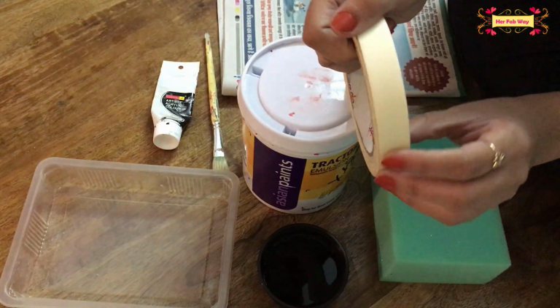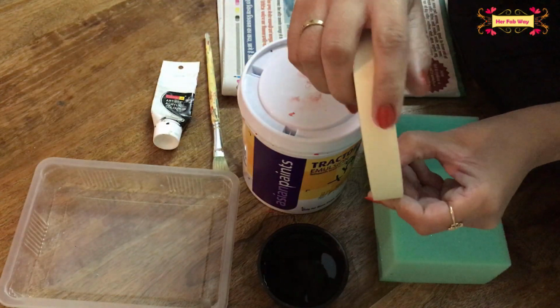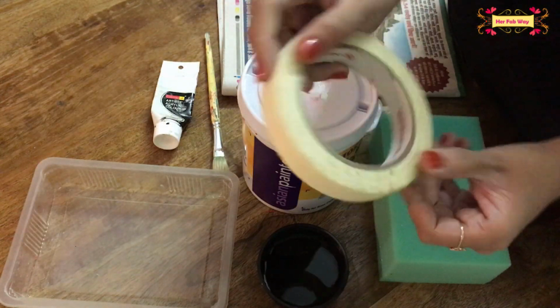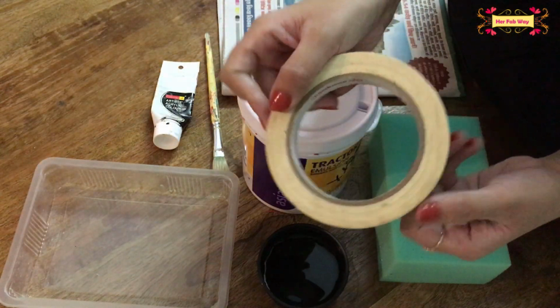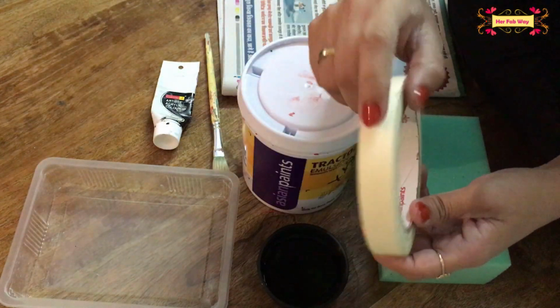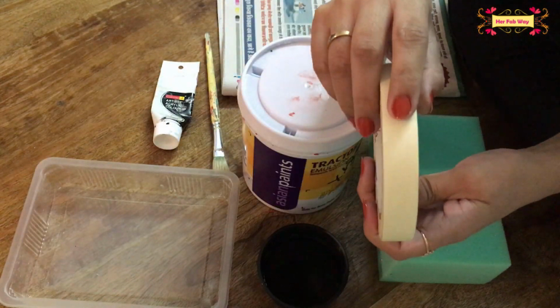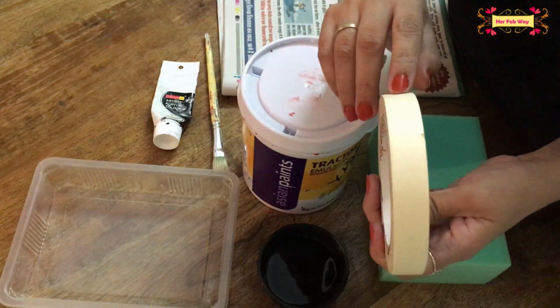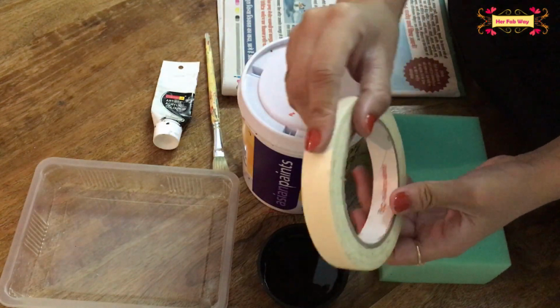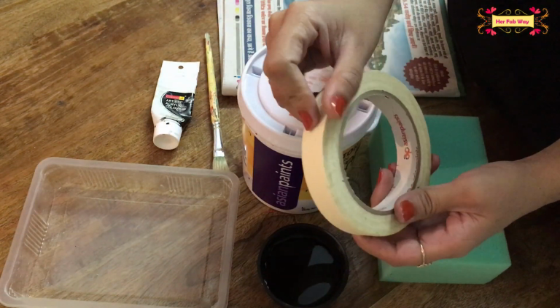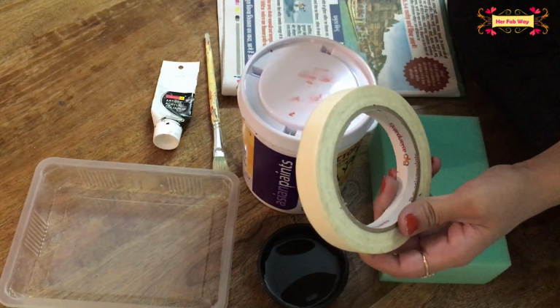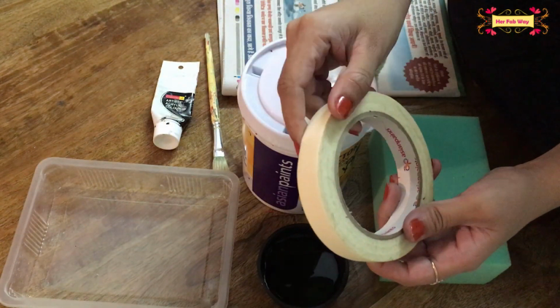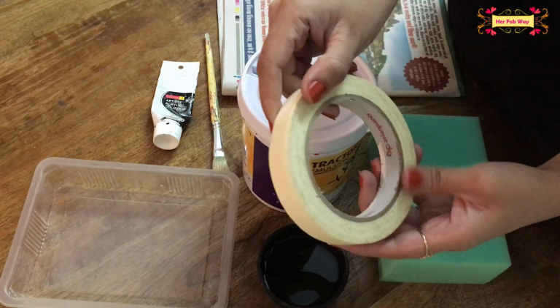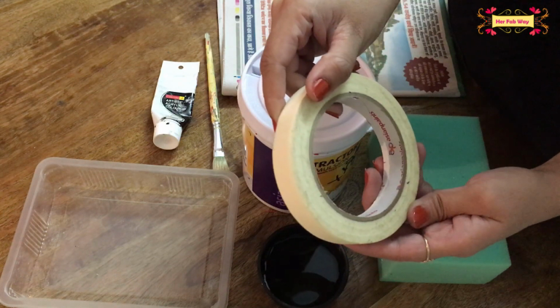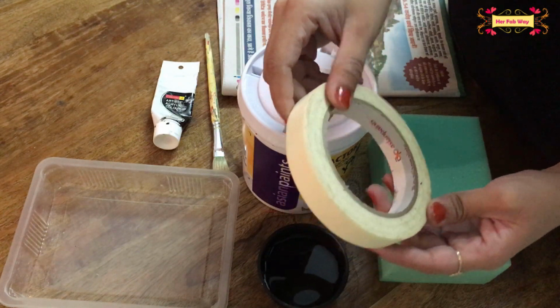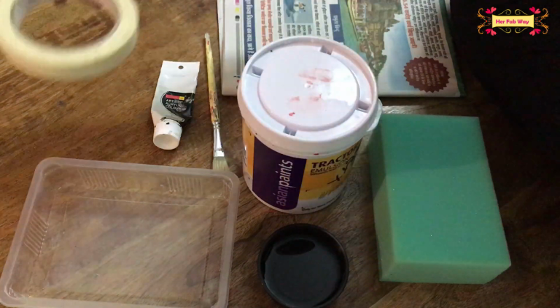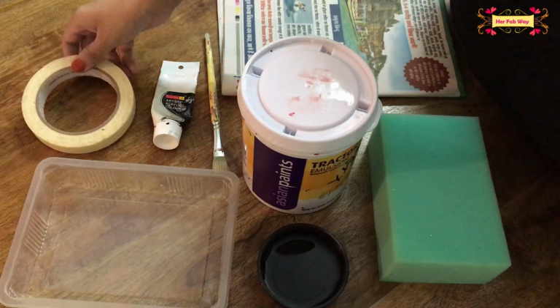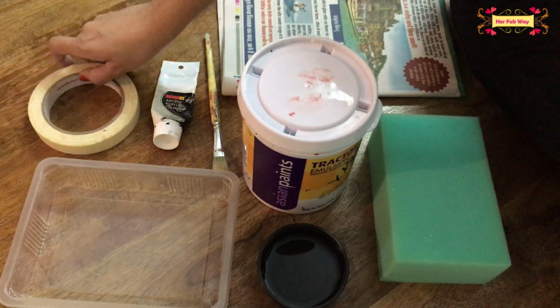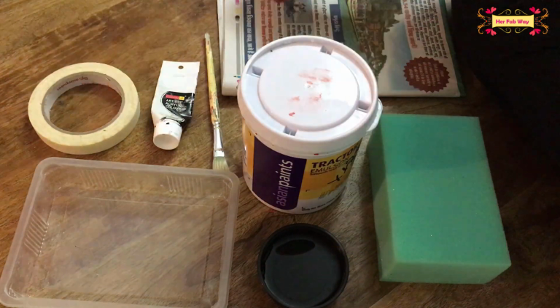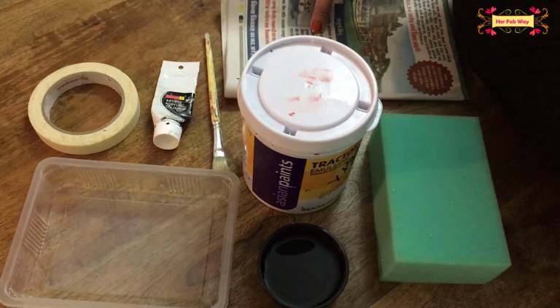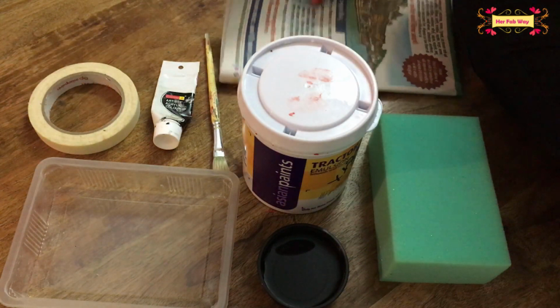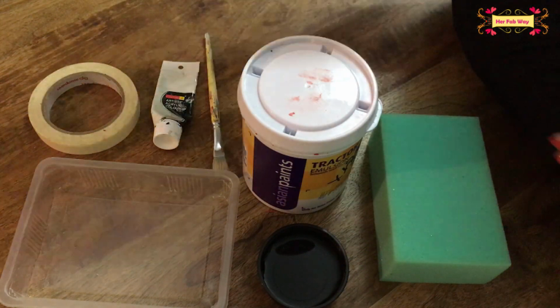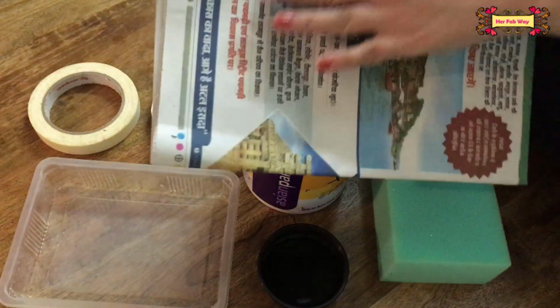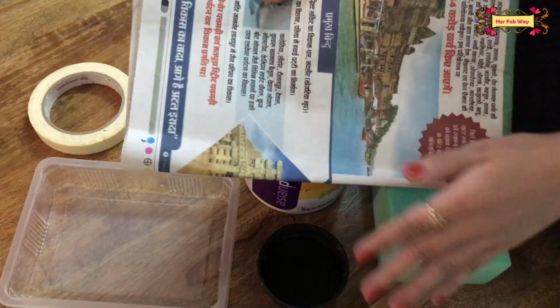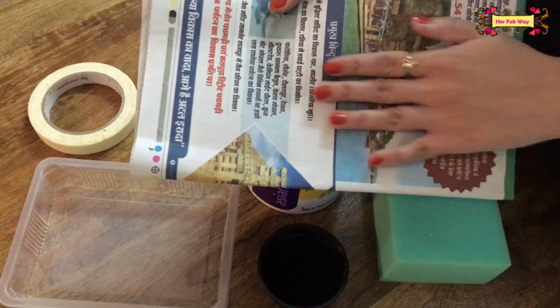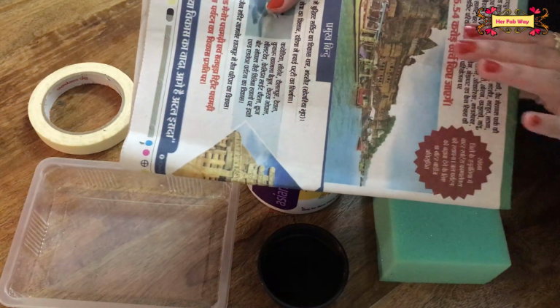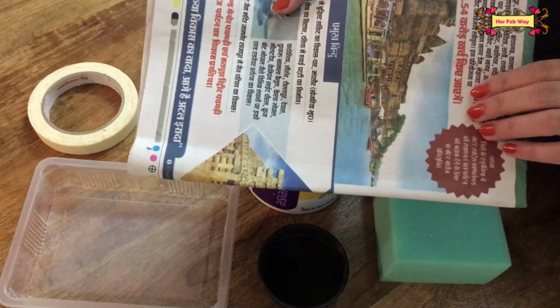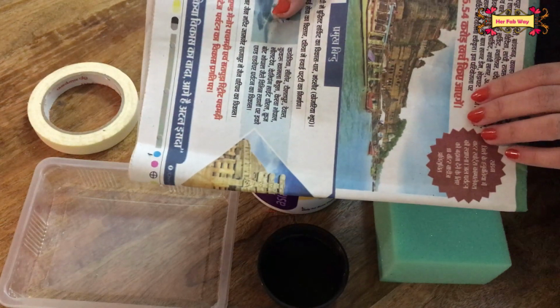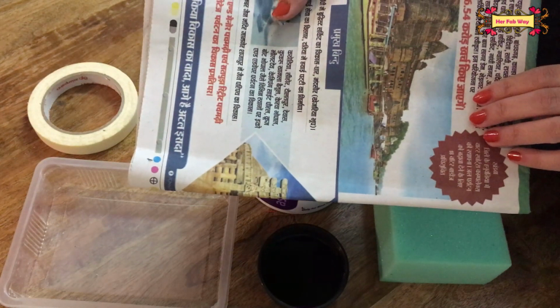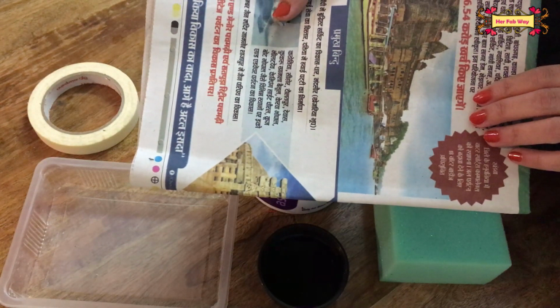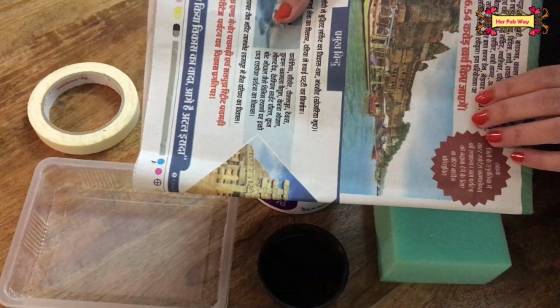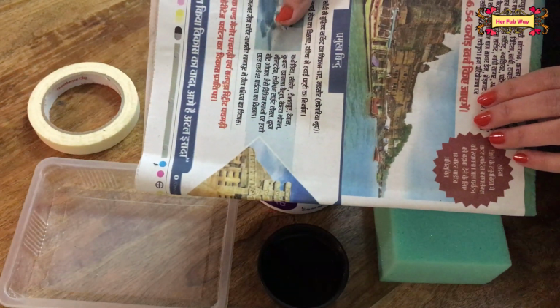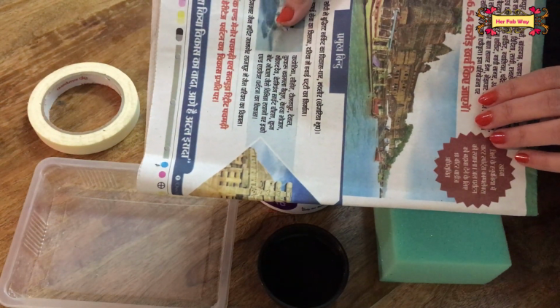We need a tape — you can use duct tape or normal masking tape. And at the end, we need a newspaper so that we can put it on the floor to make sure the paint doesn't make a mess.